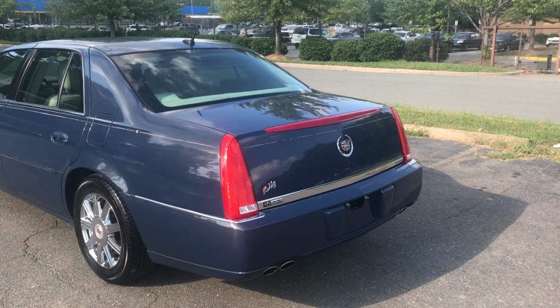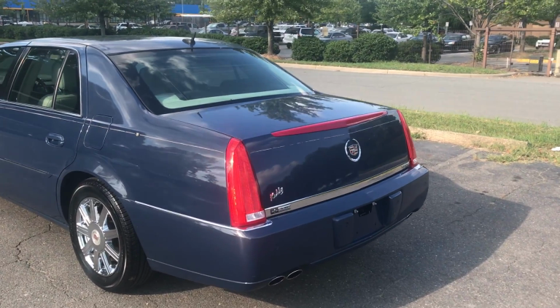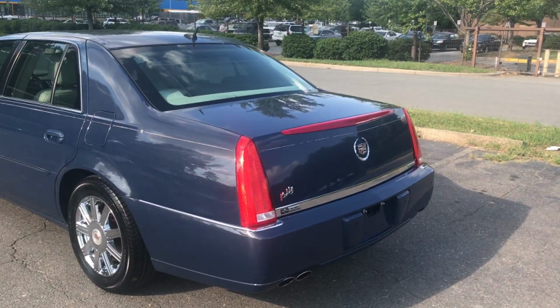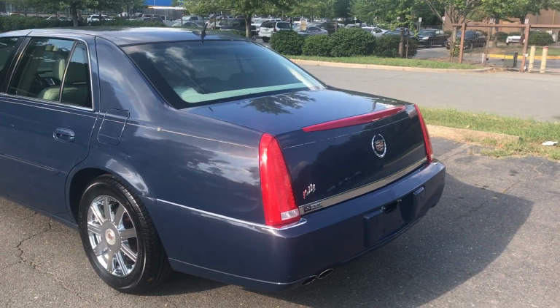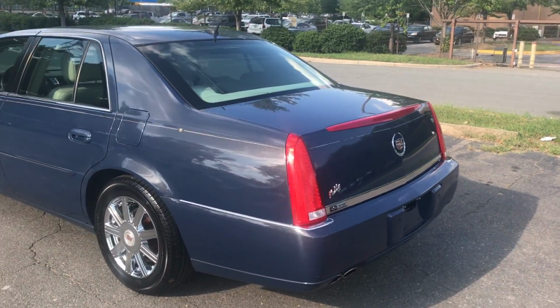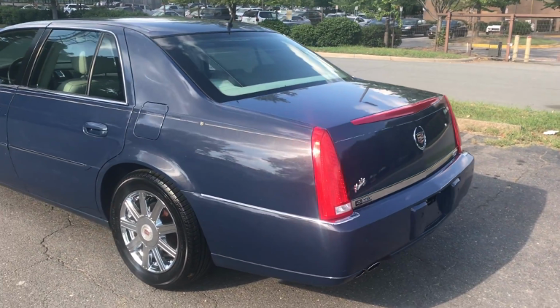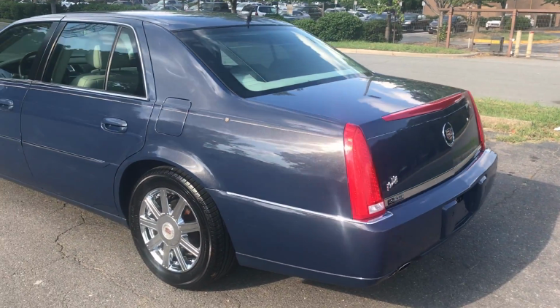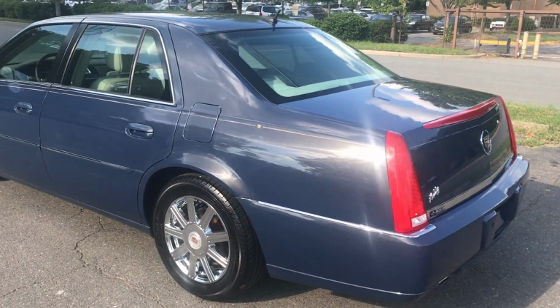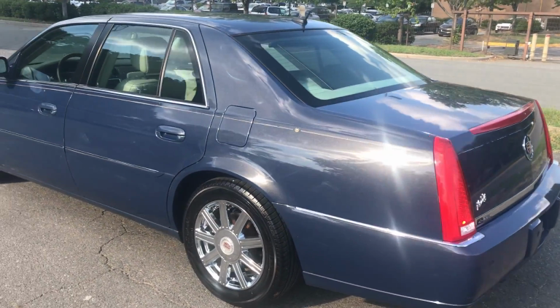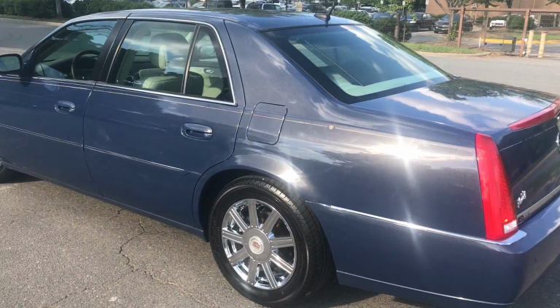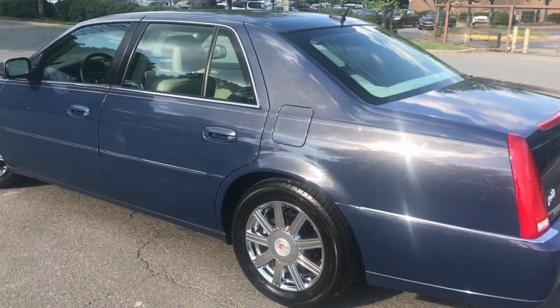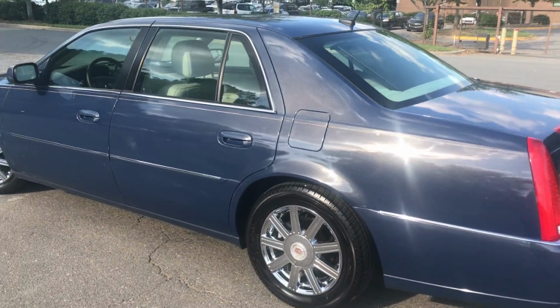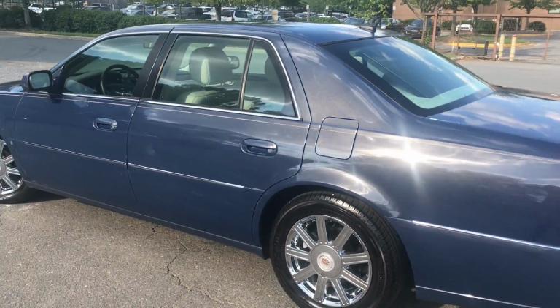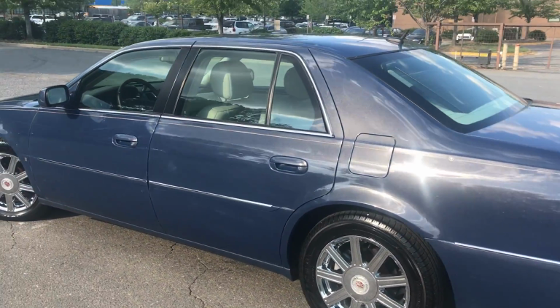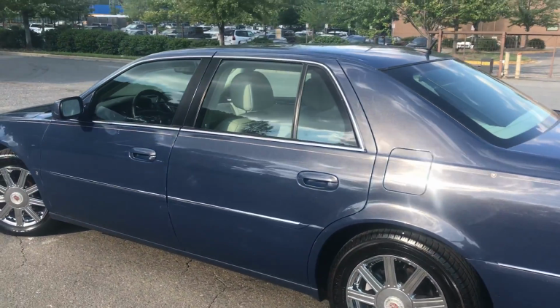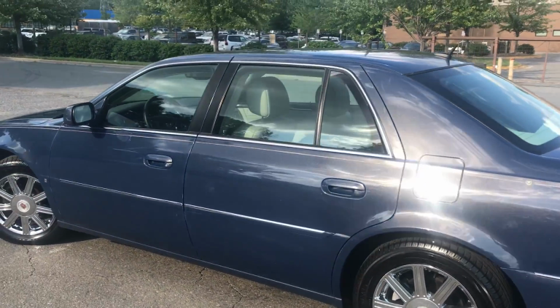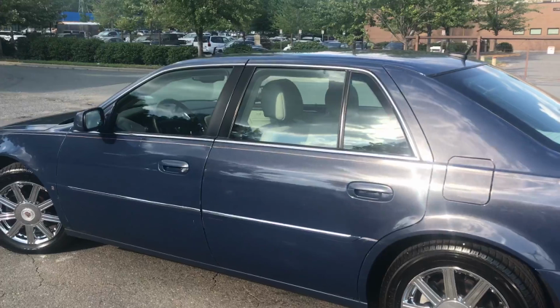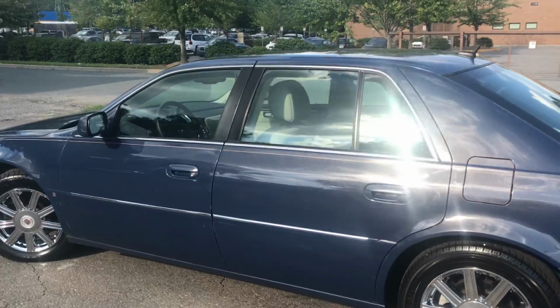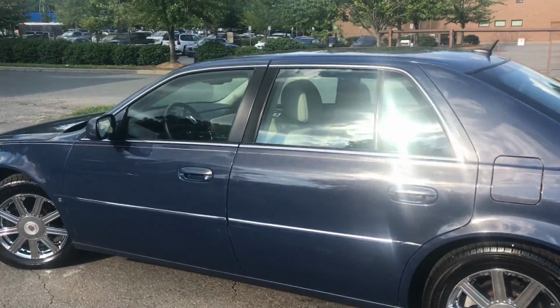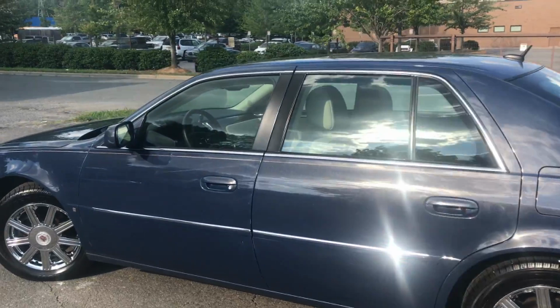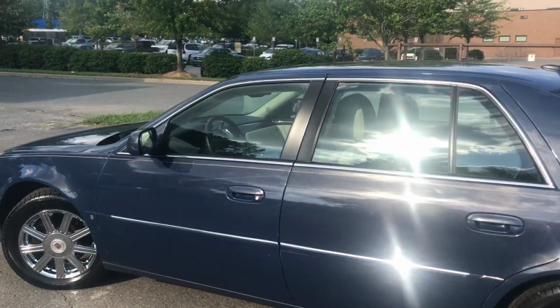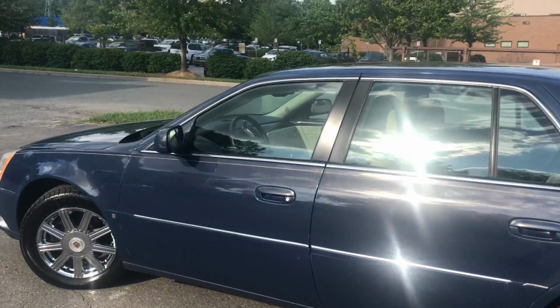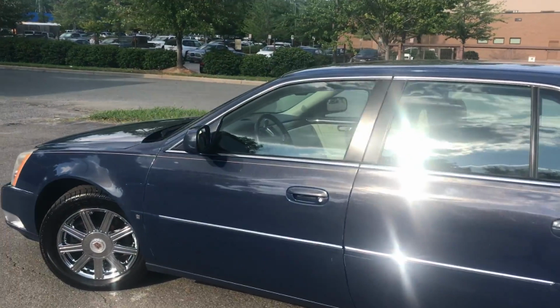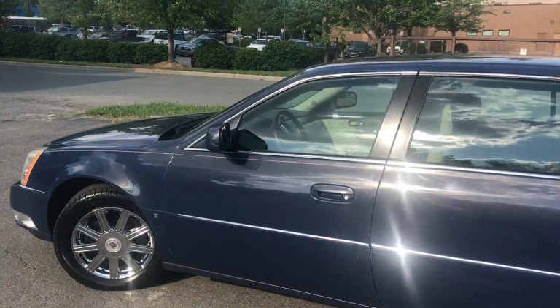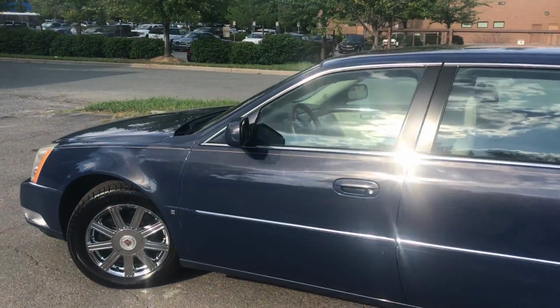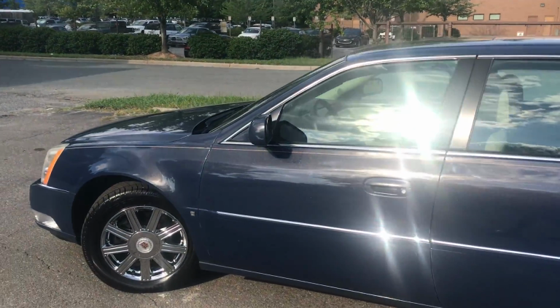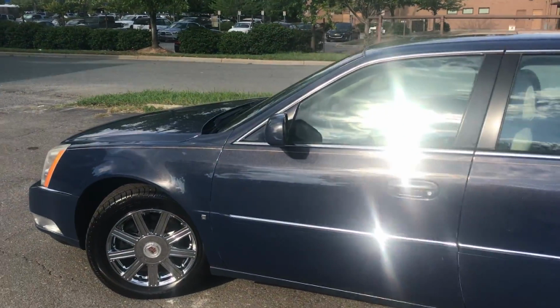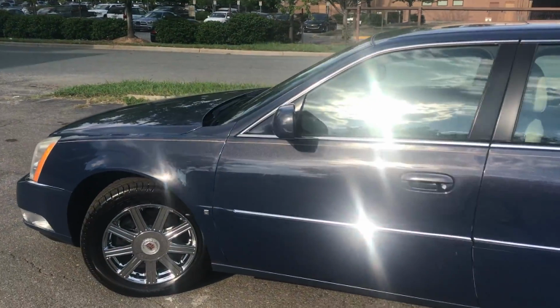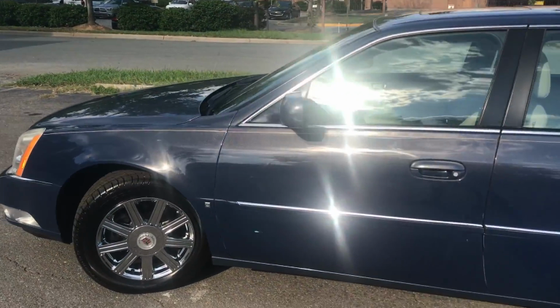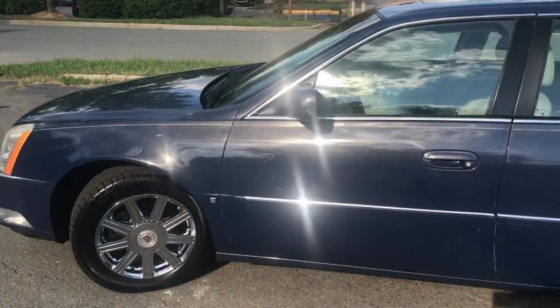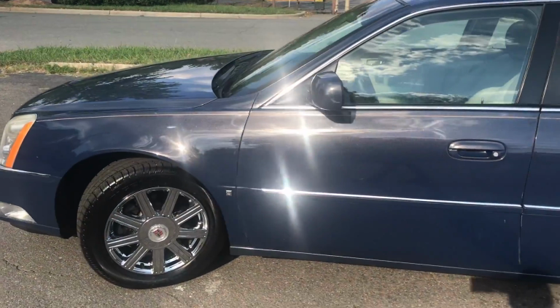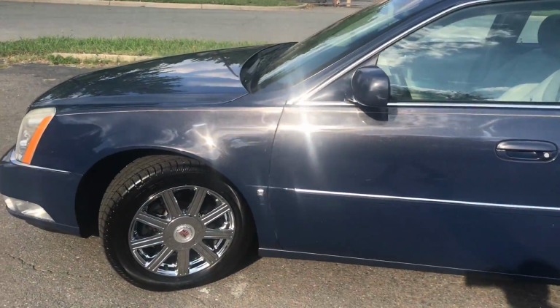Hello everyone, I'm Brian with Carolina Auto Imports here in Charlotte, North Carolina. Today's featured vehicle is this amazing 2008 Cadillac DTS sedan.